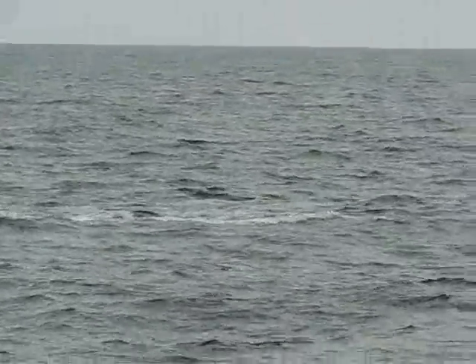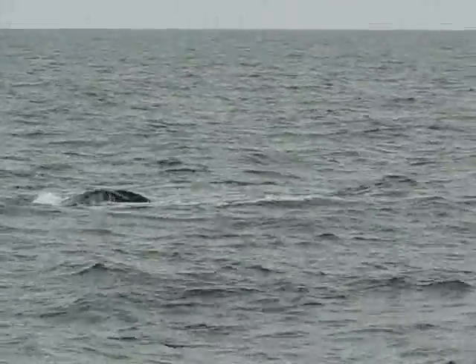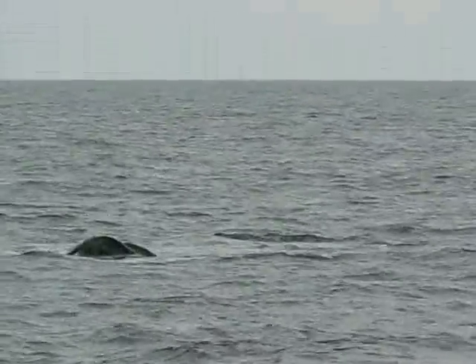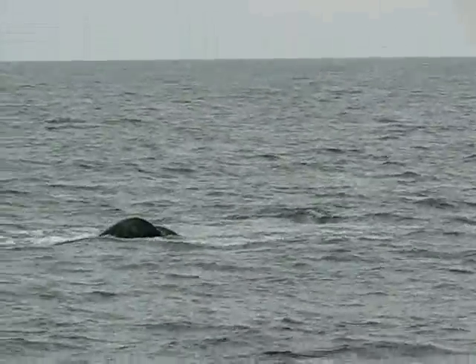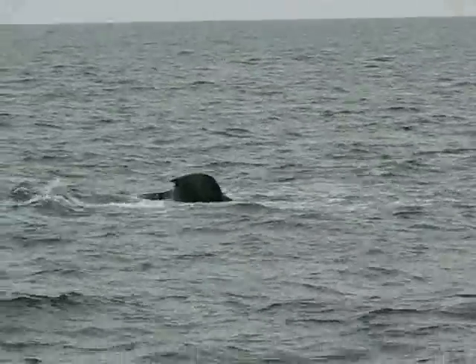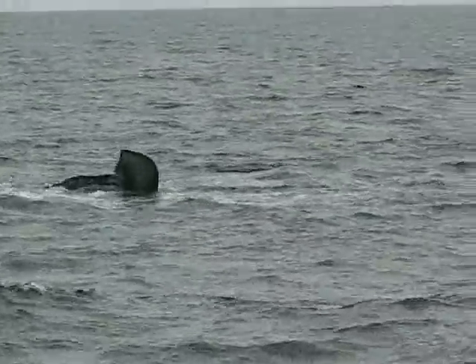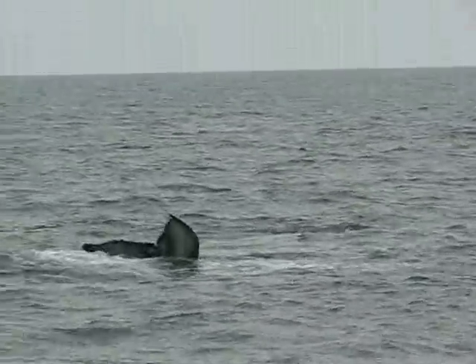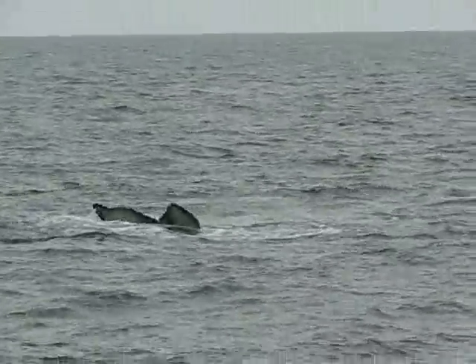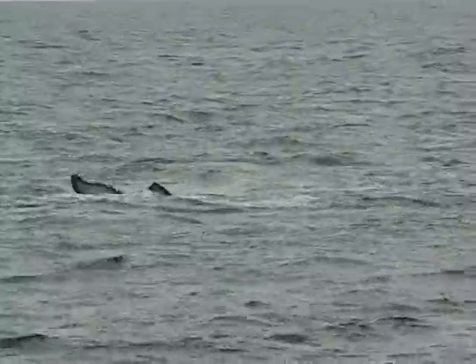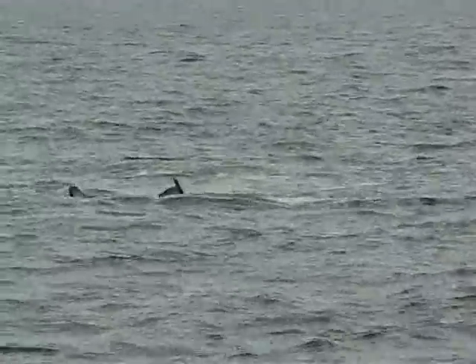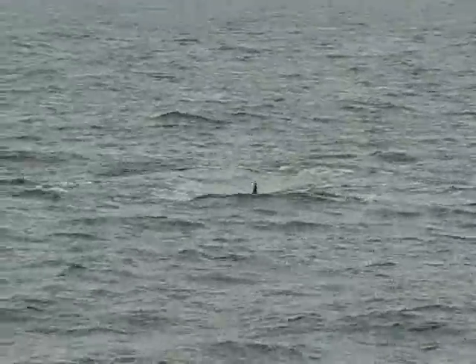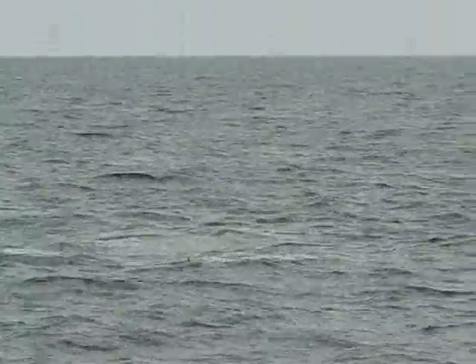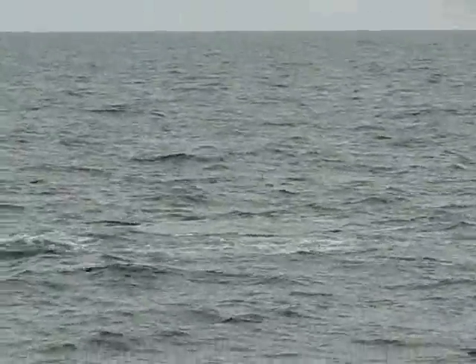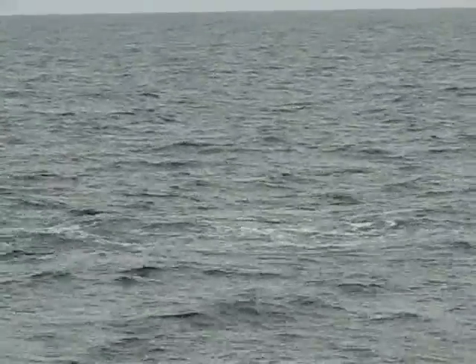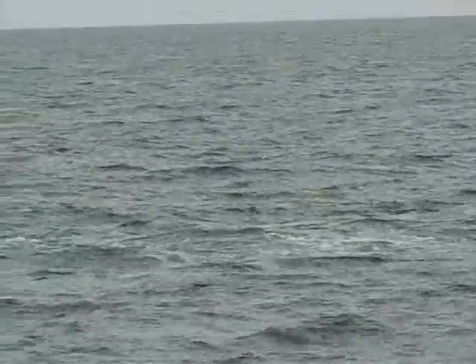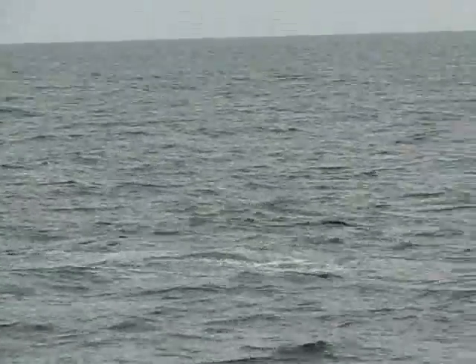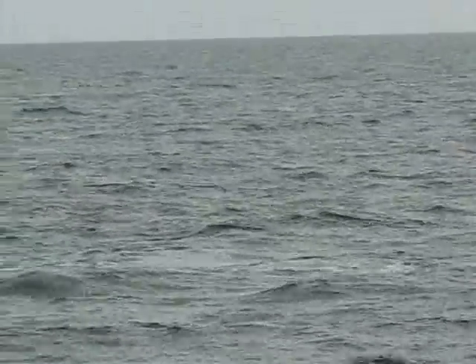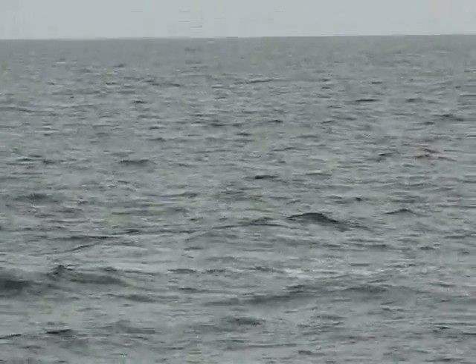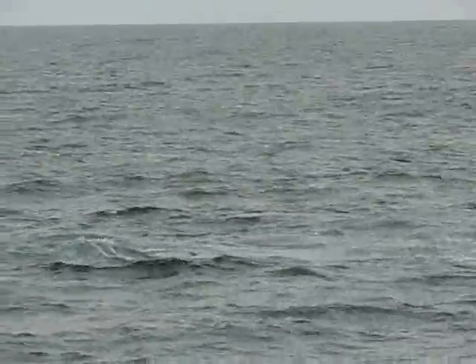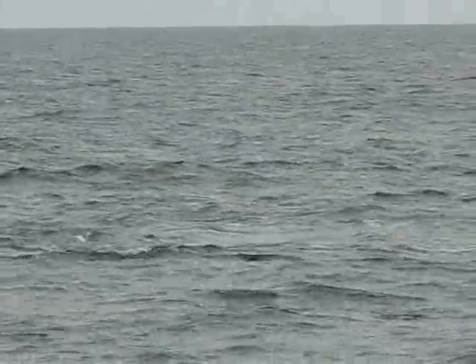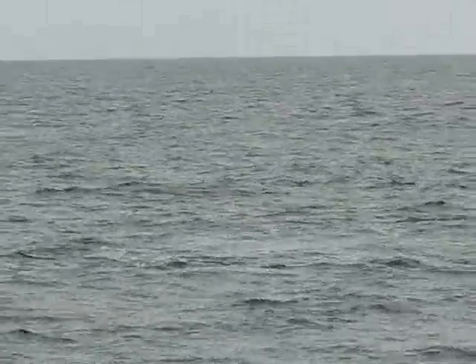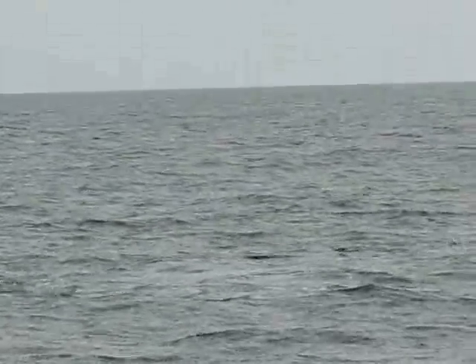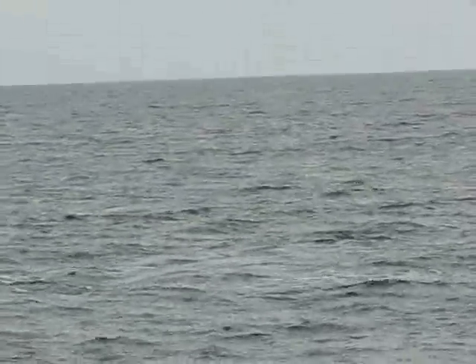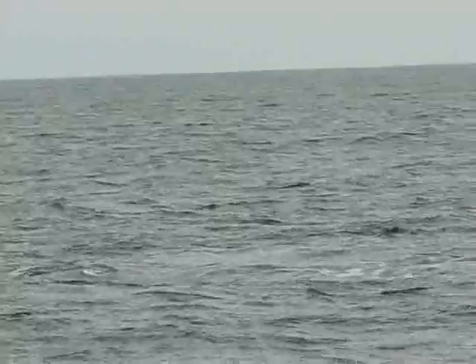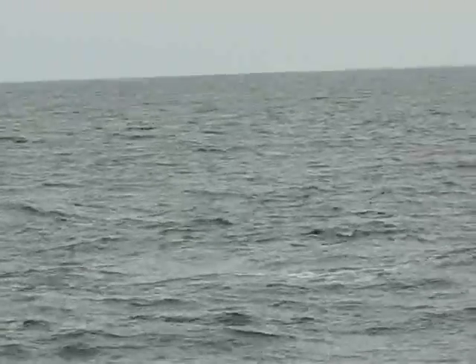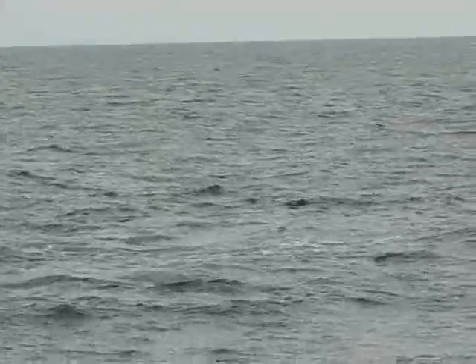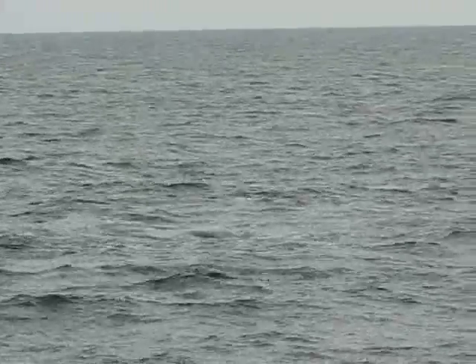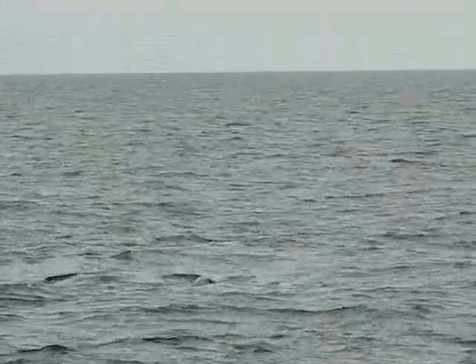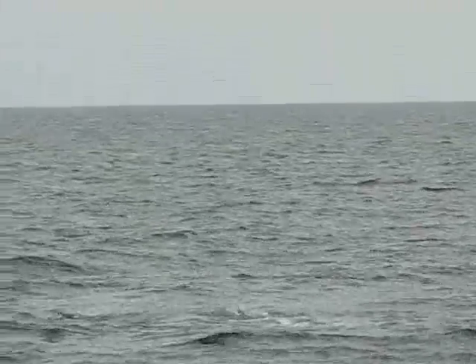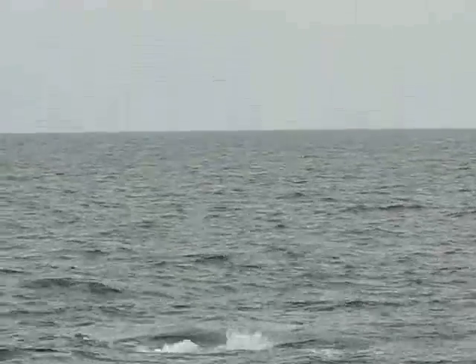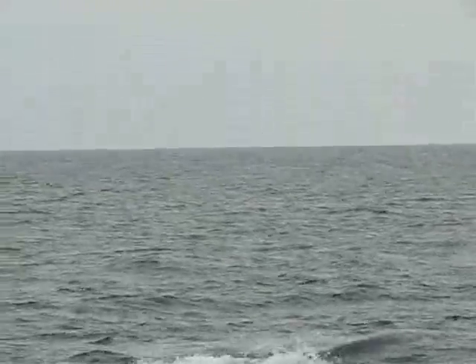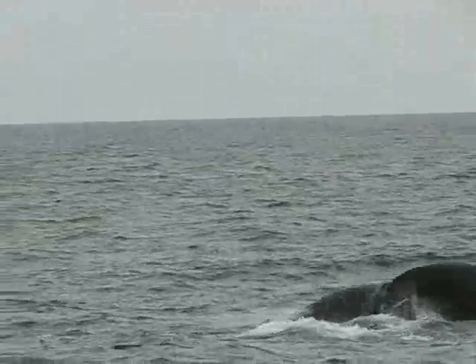A tail slap there. They took their attention to the fact that humpback whales often show their tails.